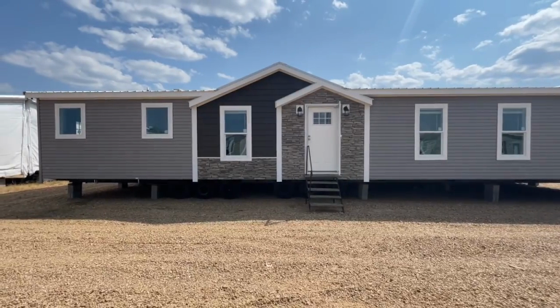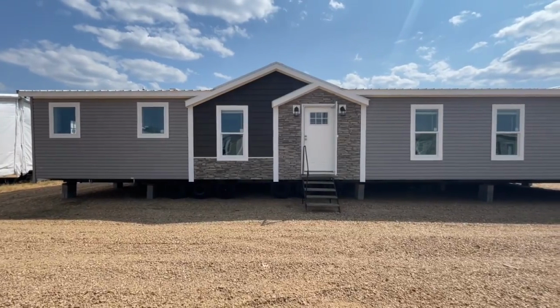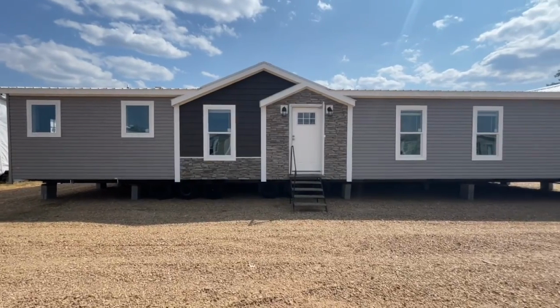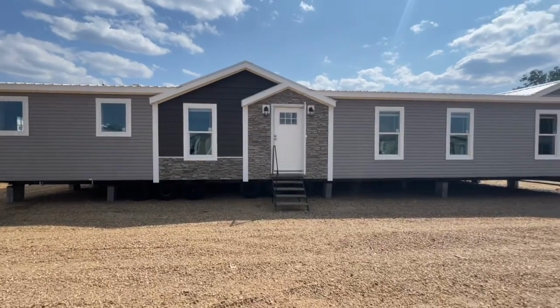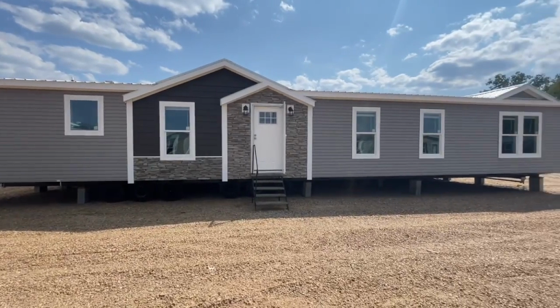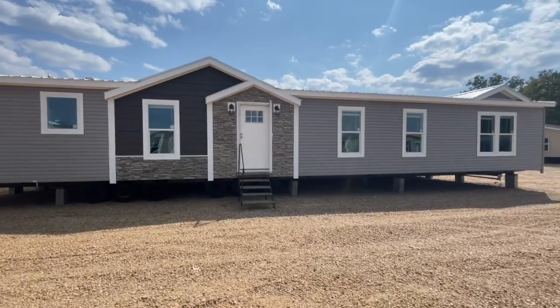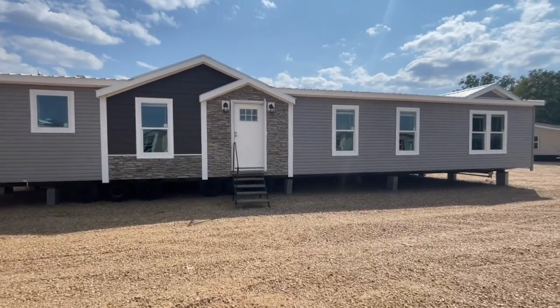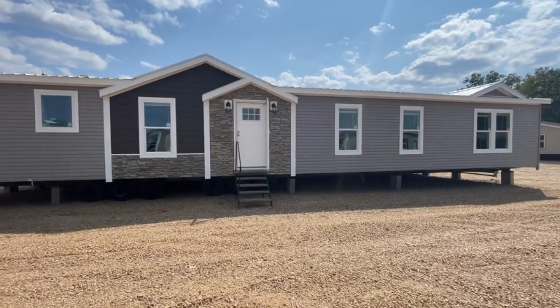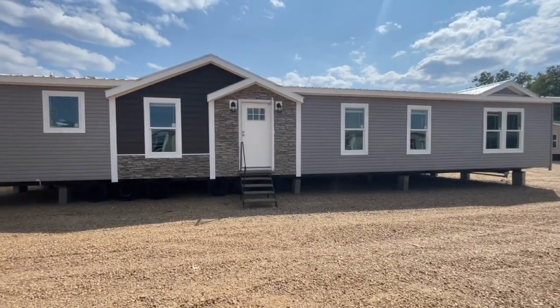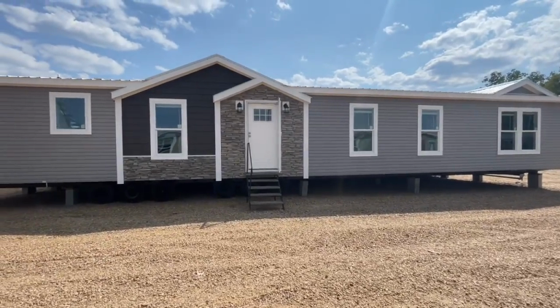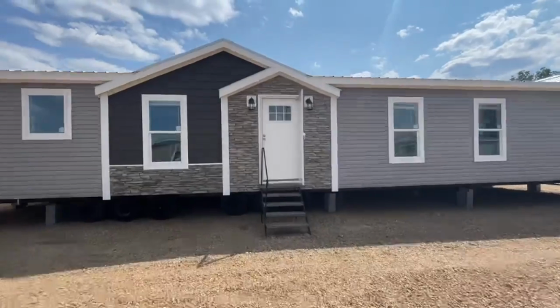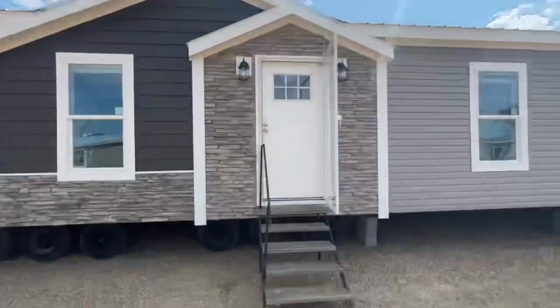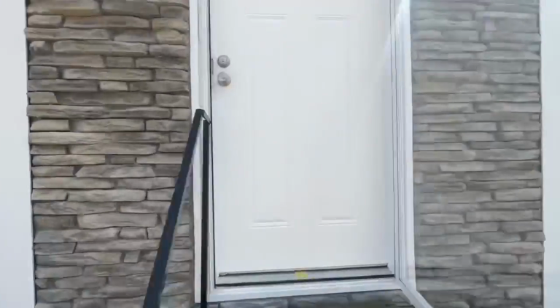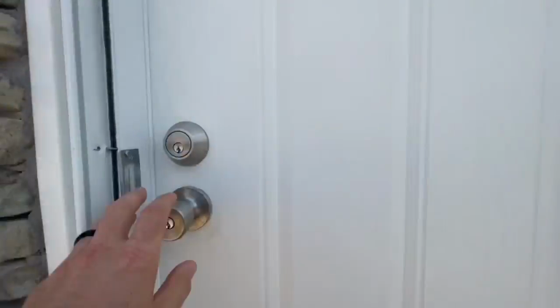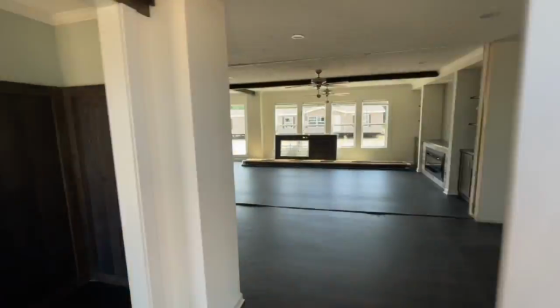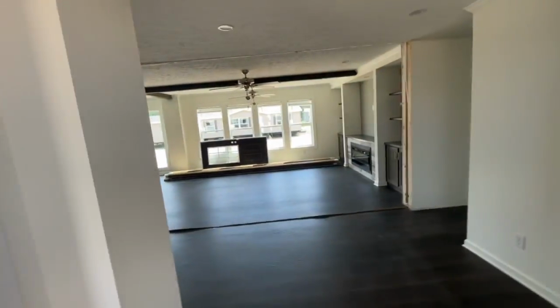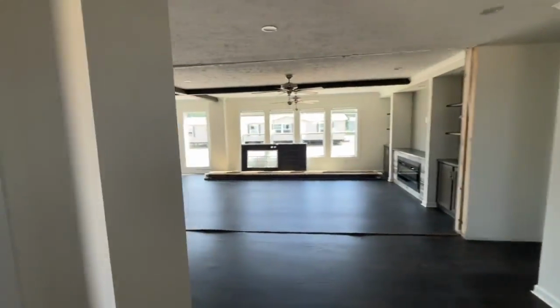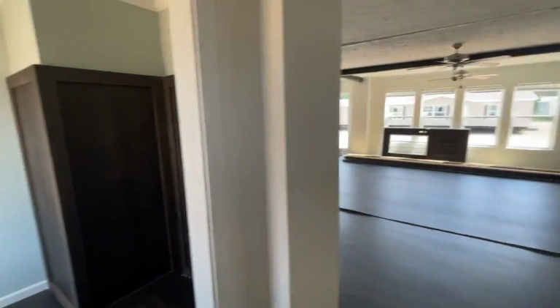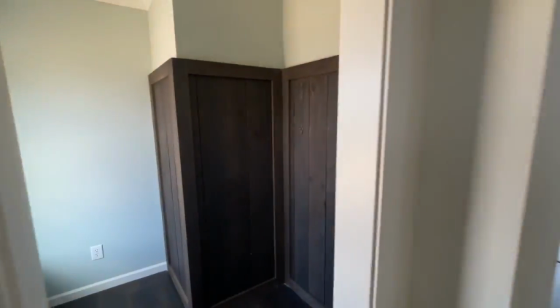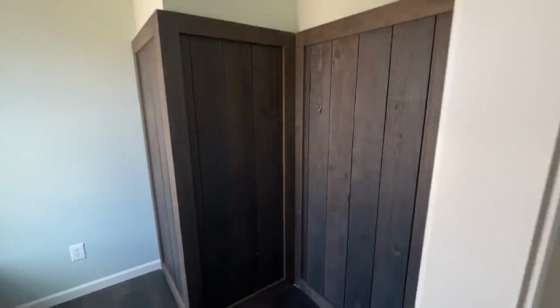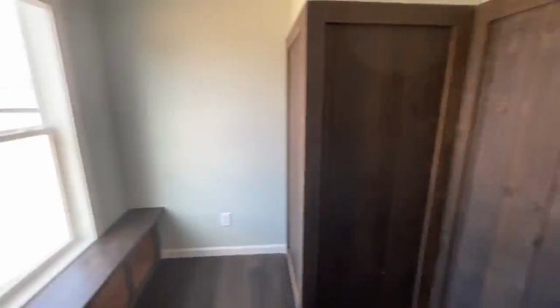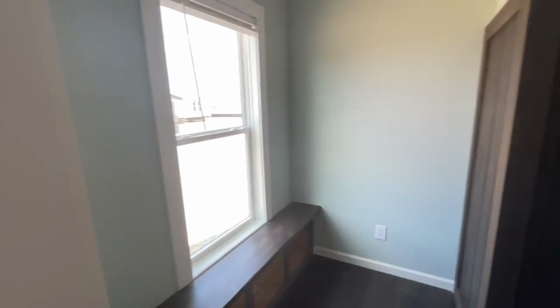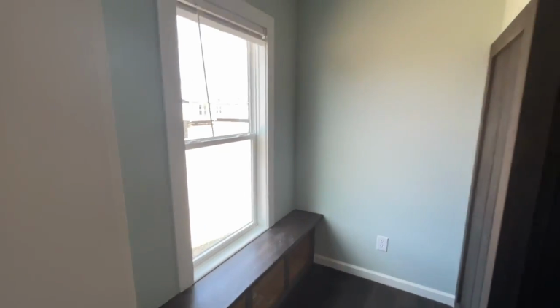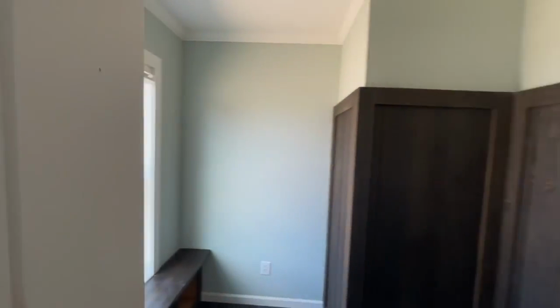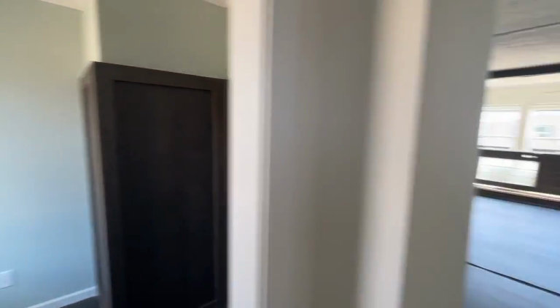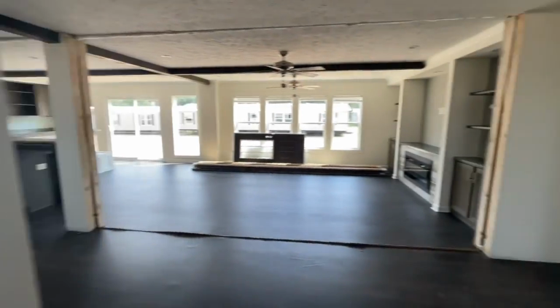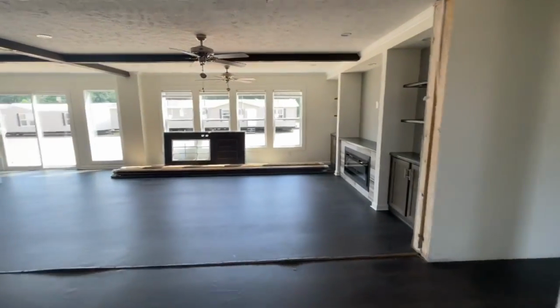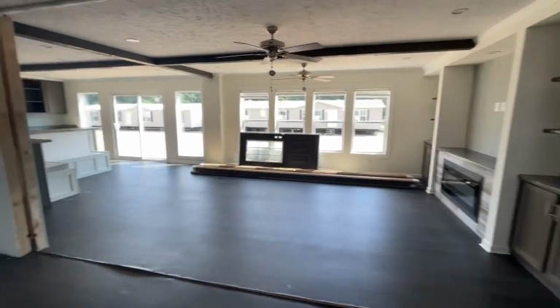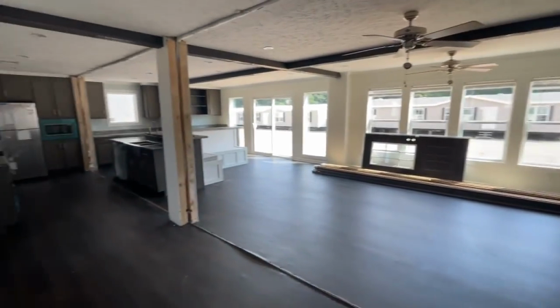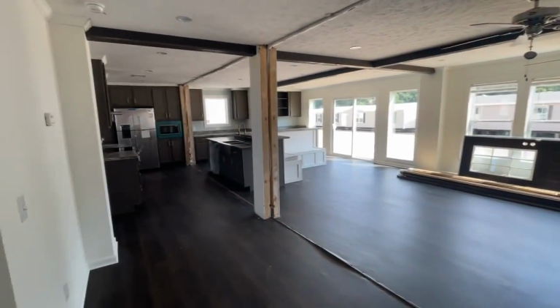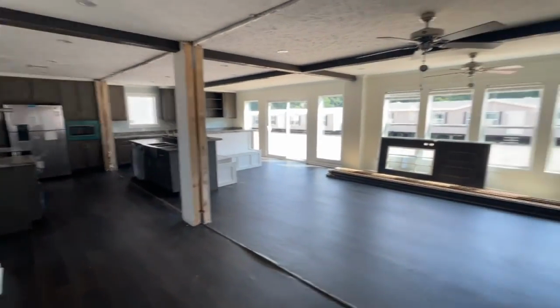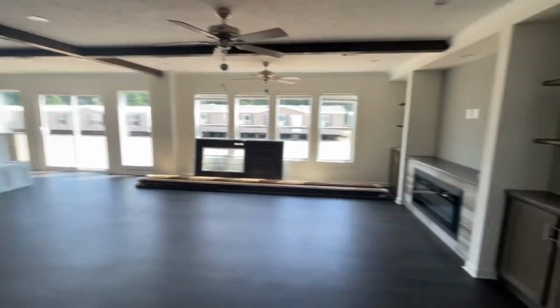All right guys, she's back. The Upshaw by Winston. Let's go in and have a look. This is a class favorite guys by Winston here. We finally got one lot set again. Check it out.